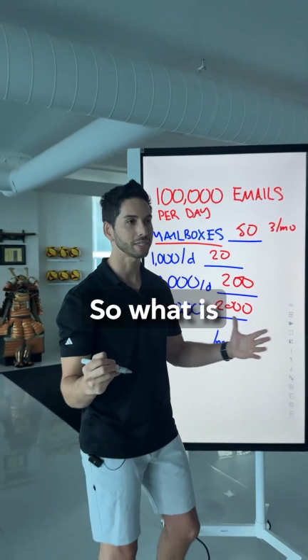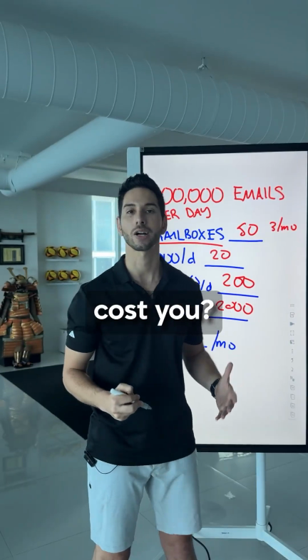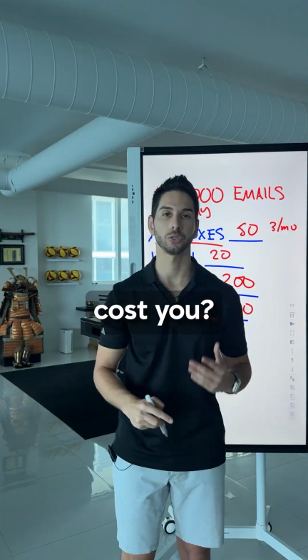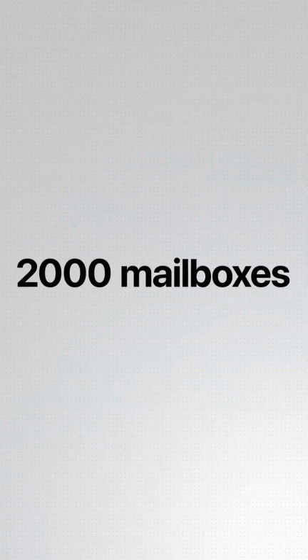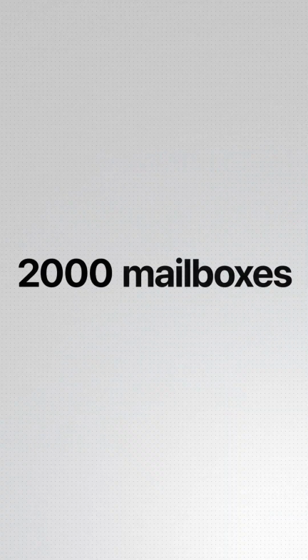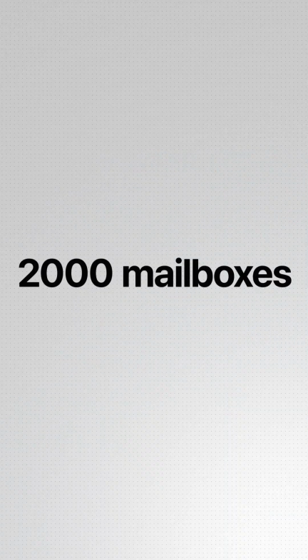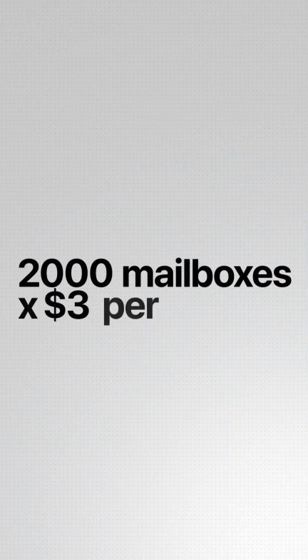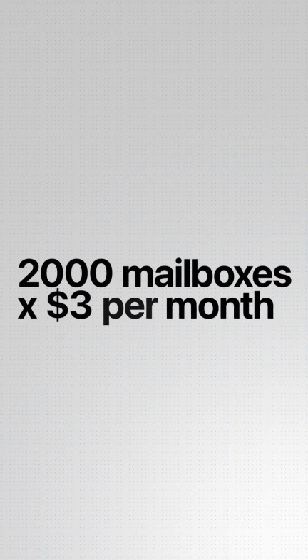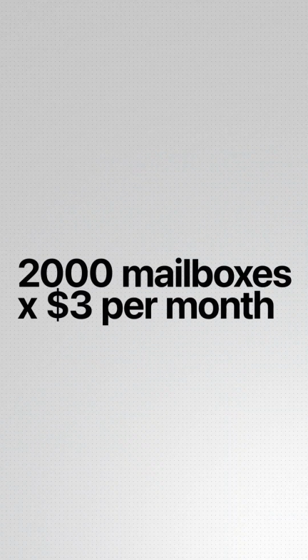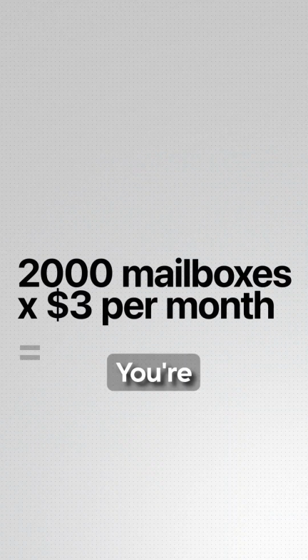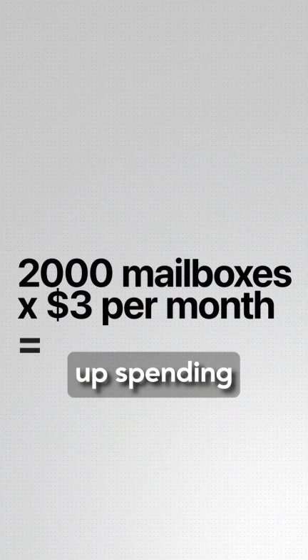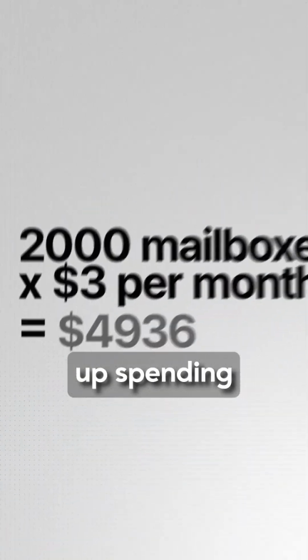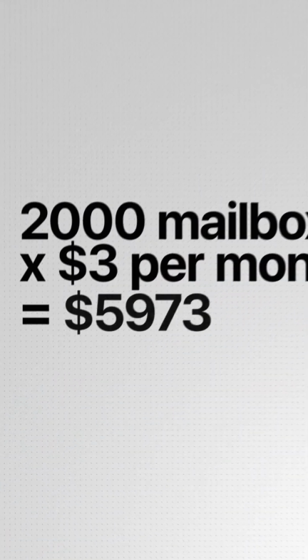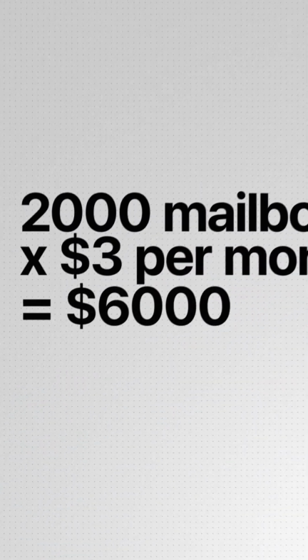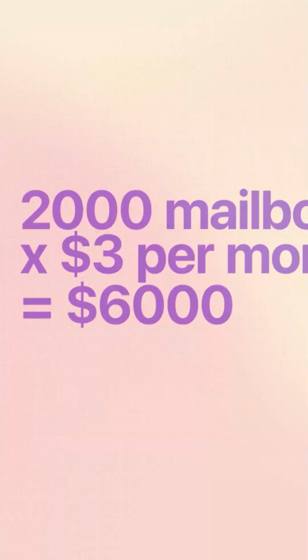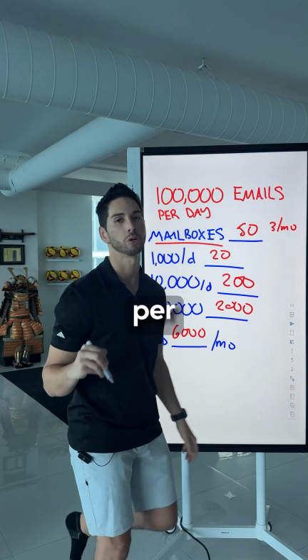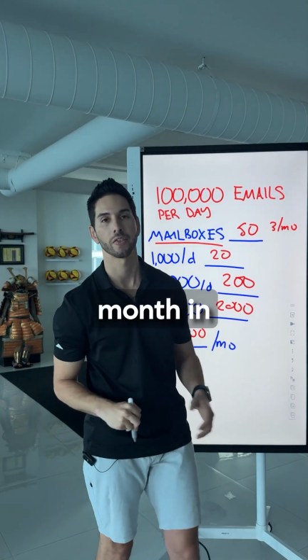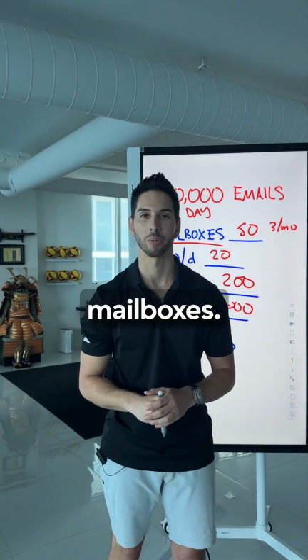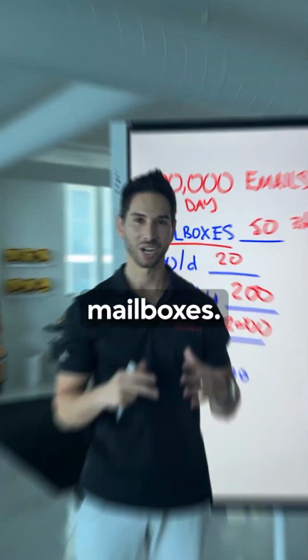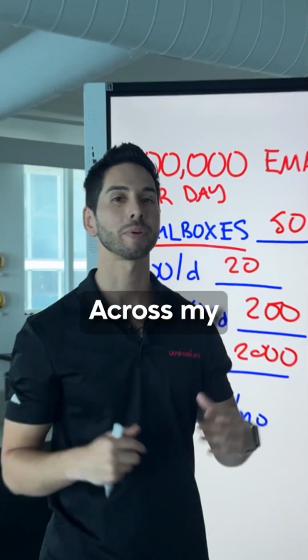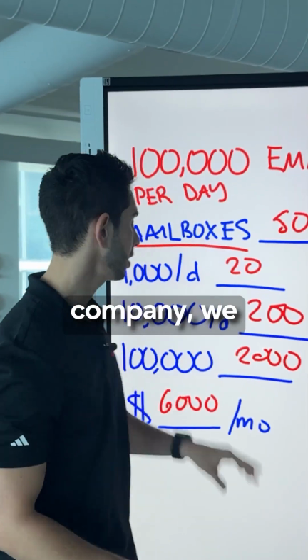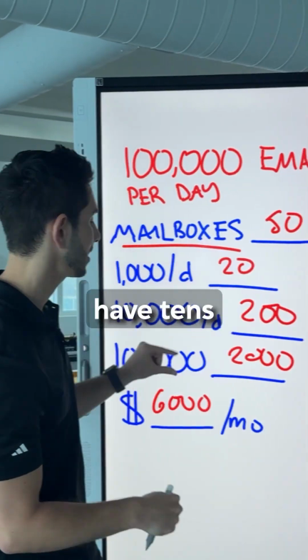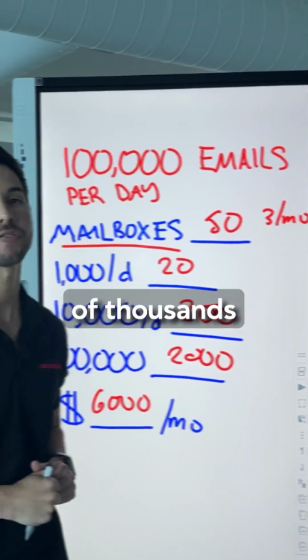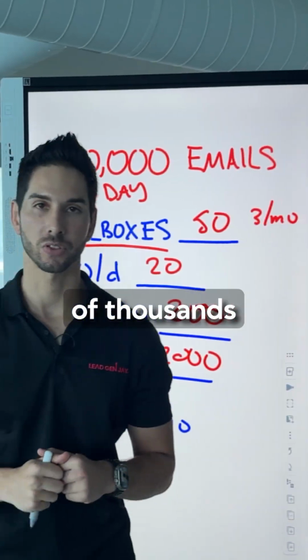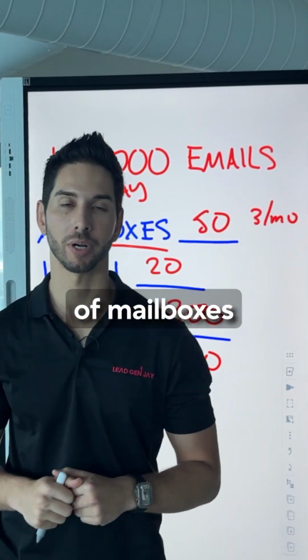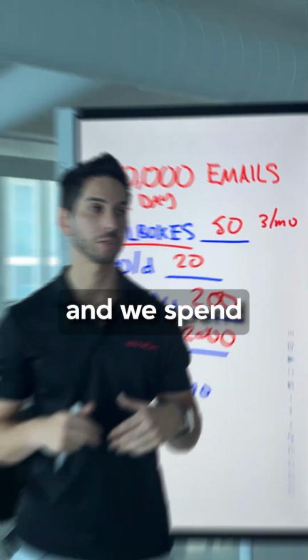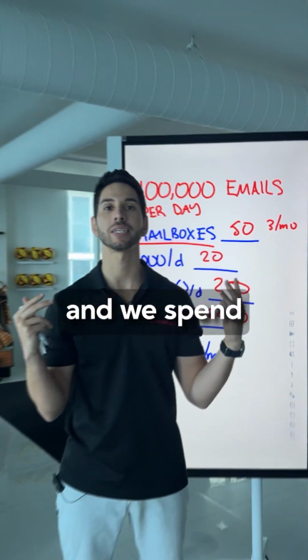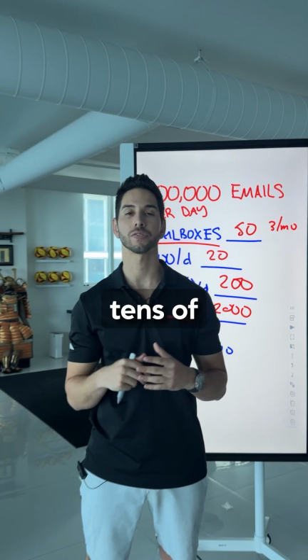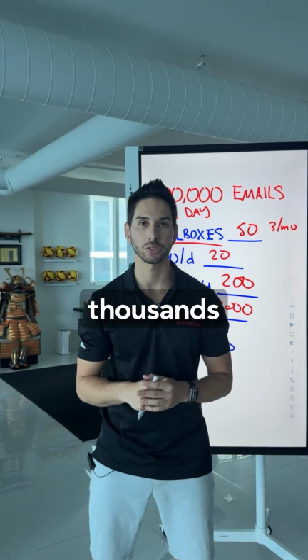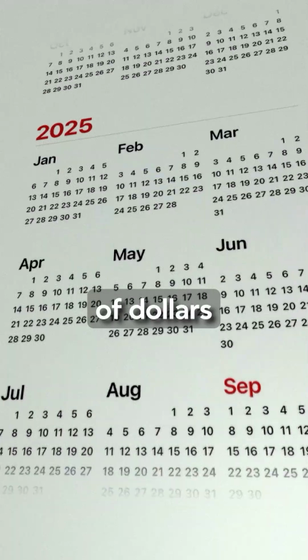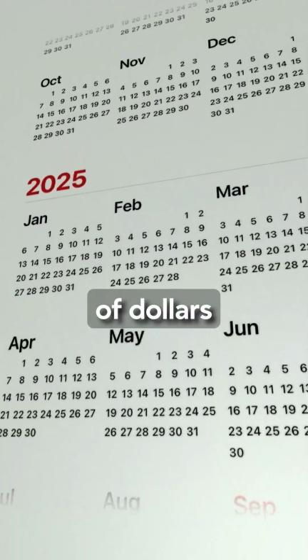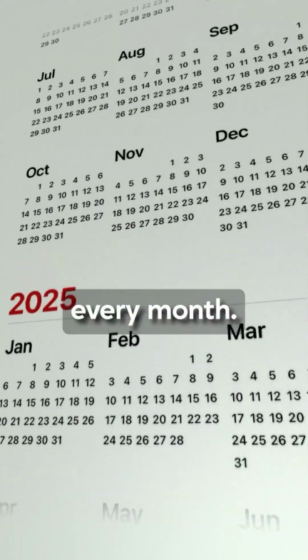So what is that going to cost you? 2,000 mailboxes times $3 per month — you're going to end up spending $6,000 per month in mailboxes. Across my company, we have tens of thousands of mailboxes and spend tens of thousands of dollars every month.